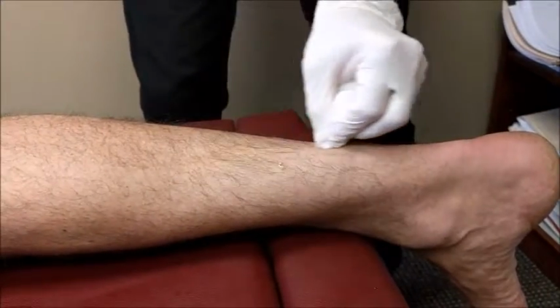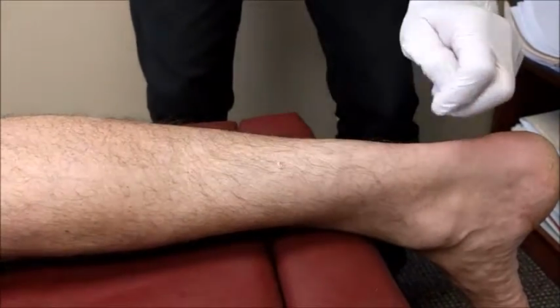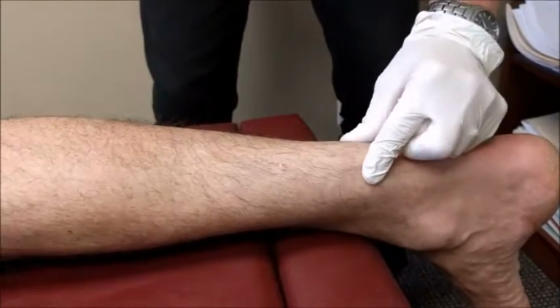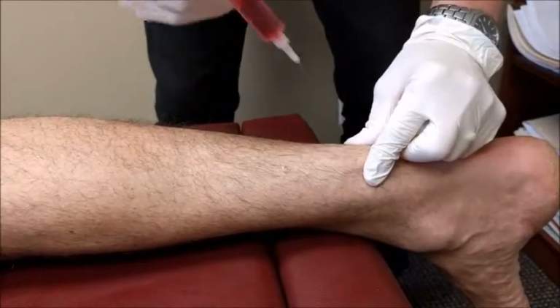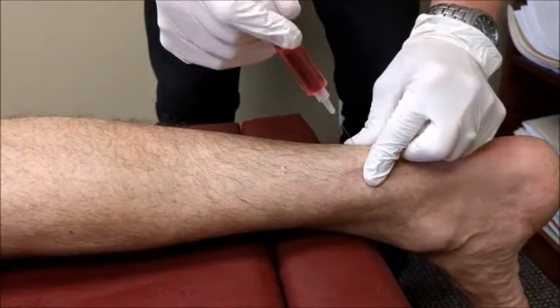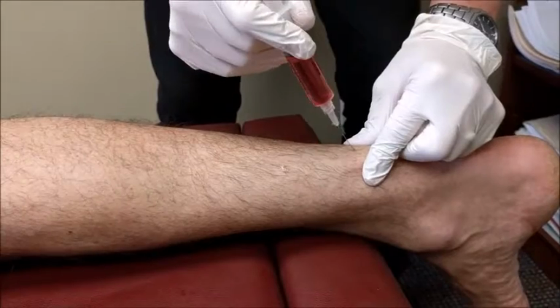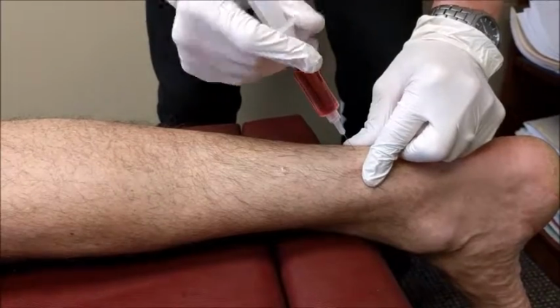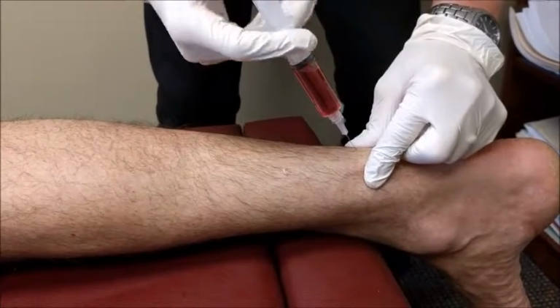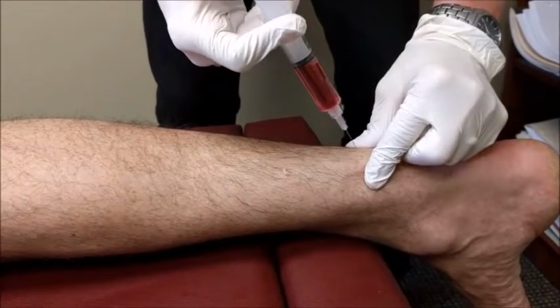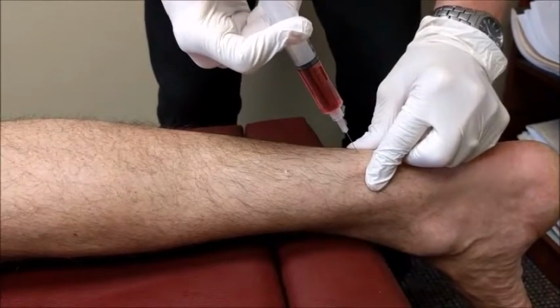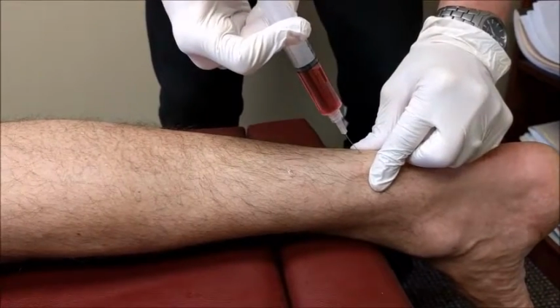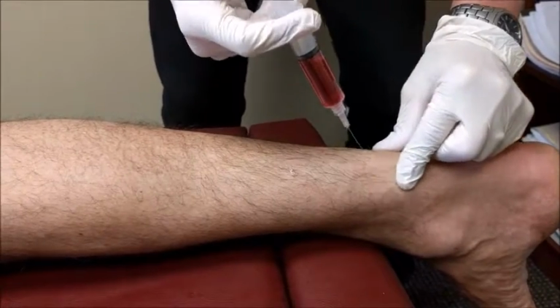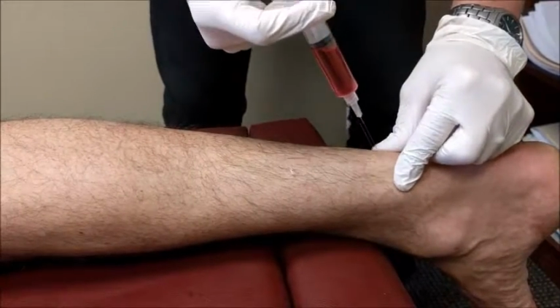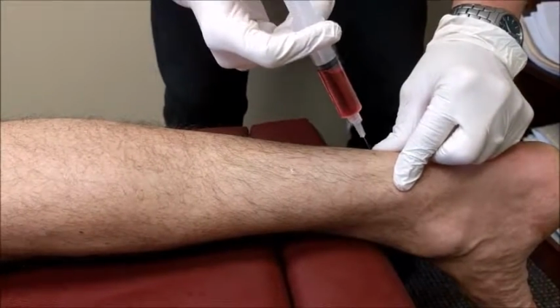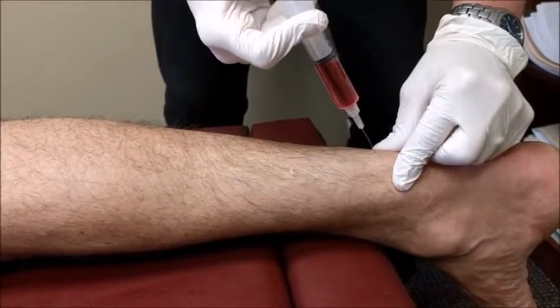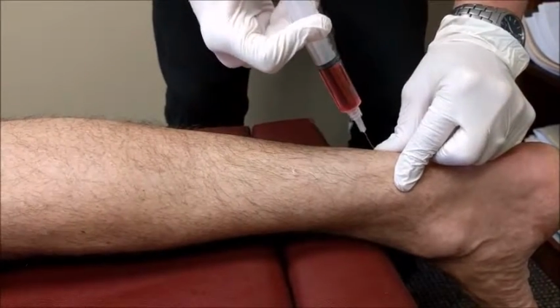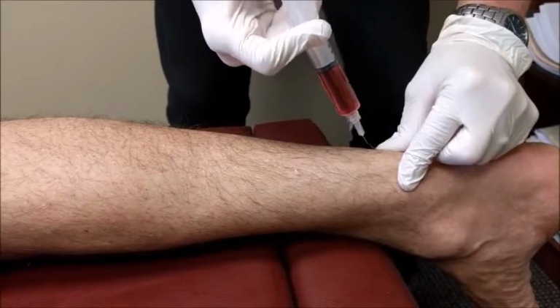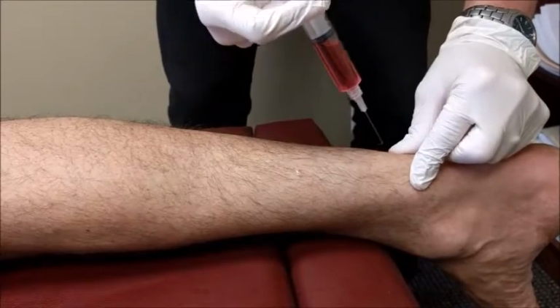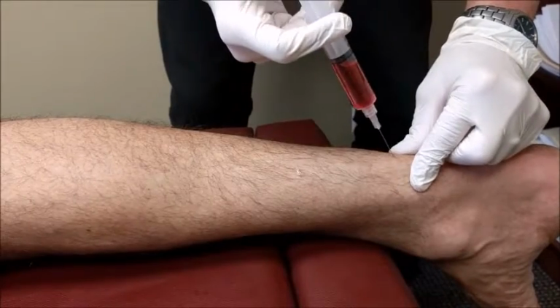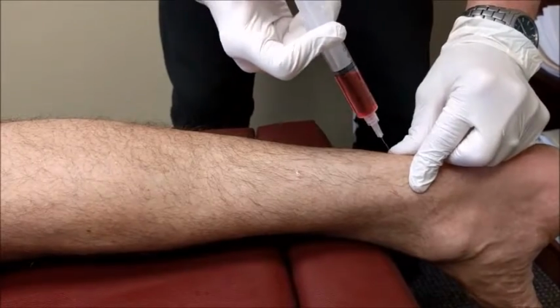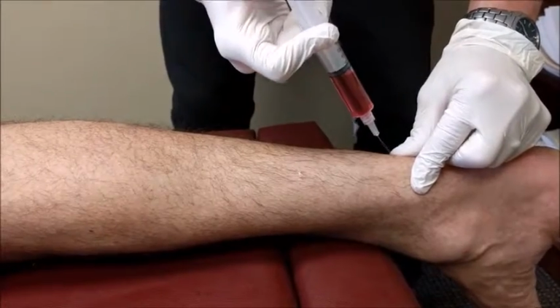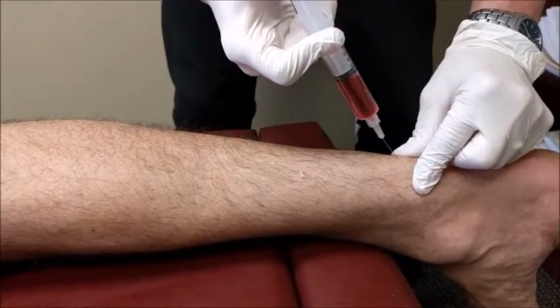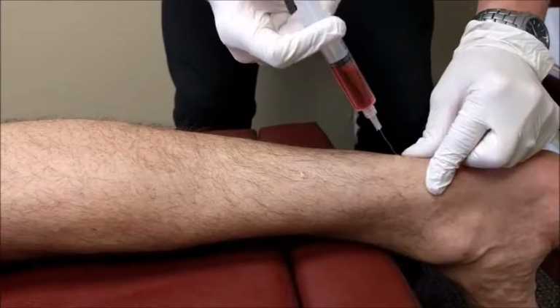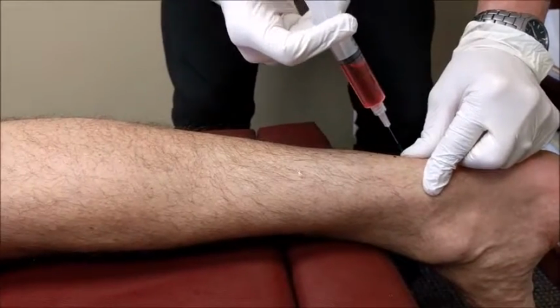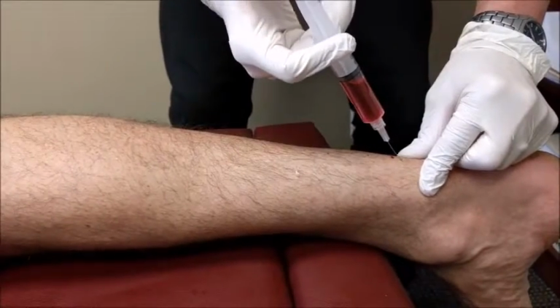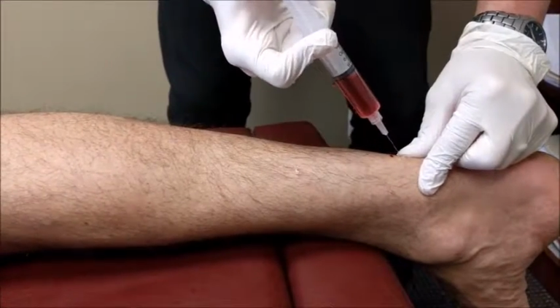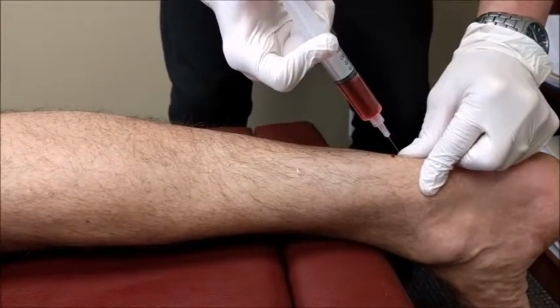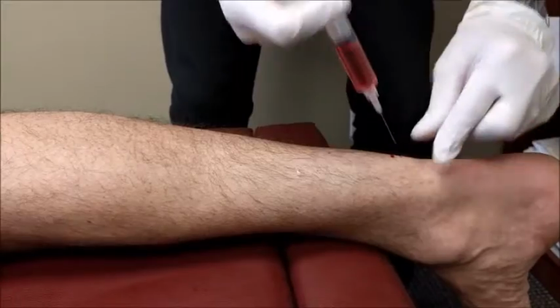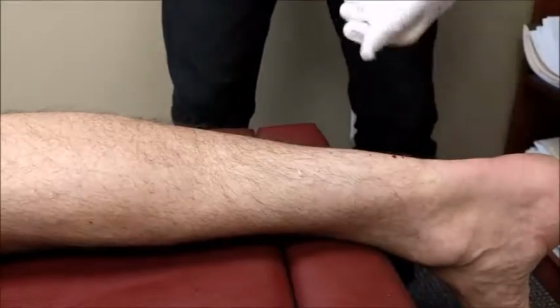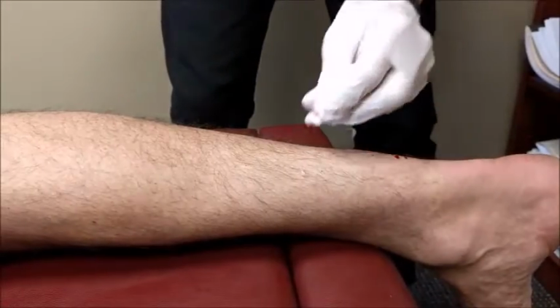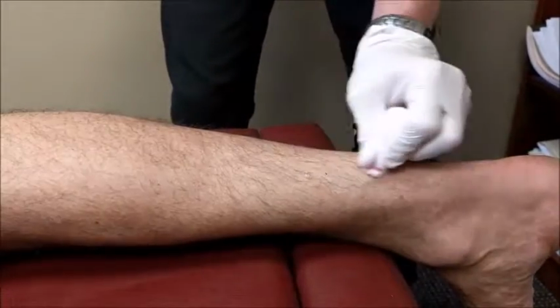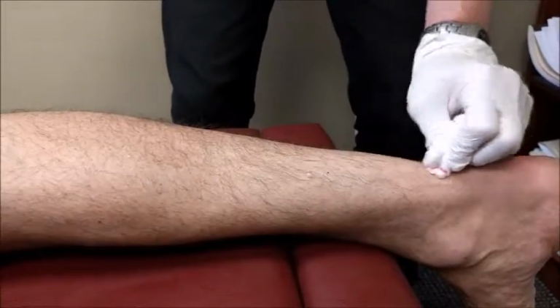What you're seeing here is injections basically along the Achilles tendon at different aspects — coming straight on from posterior and then coming a little in from the medial and lateral angle through a wider portion of the Achilles tendon.